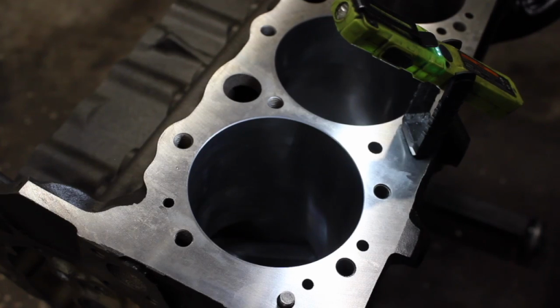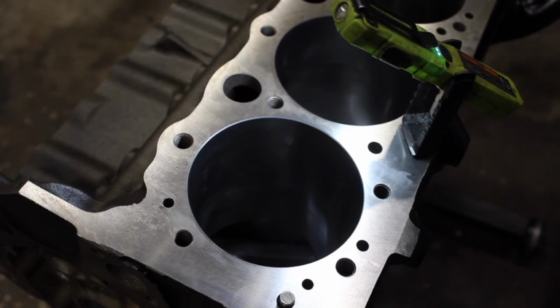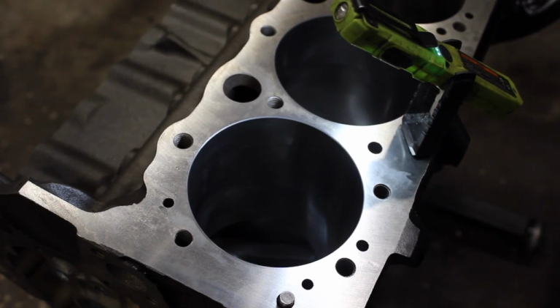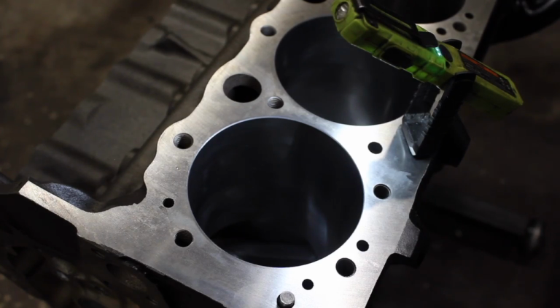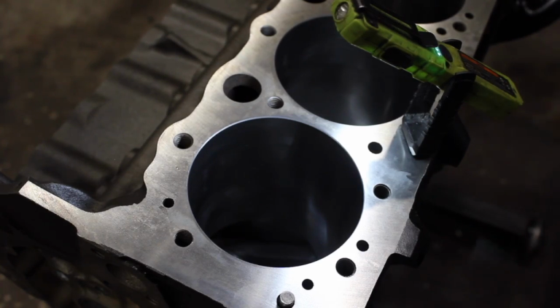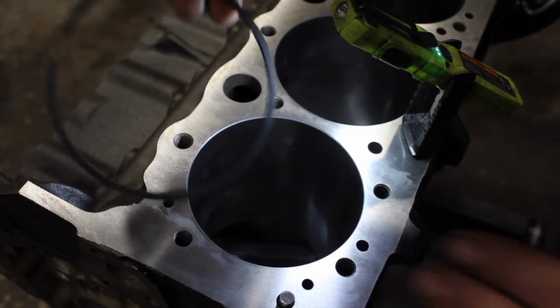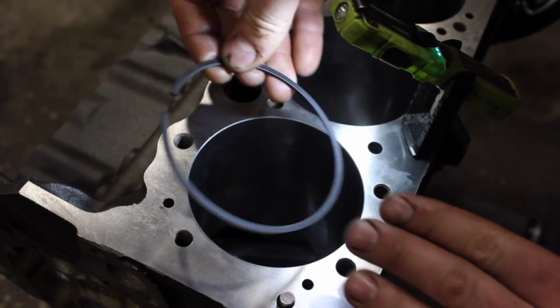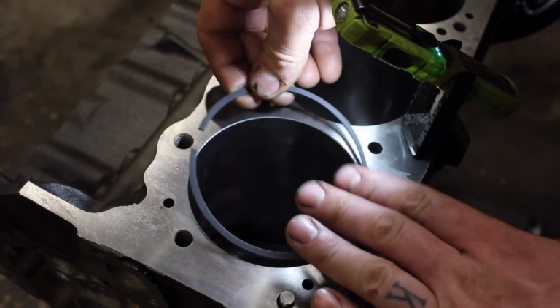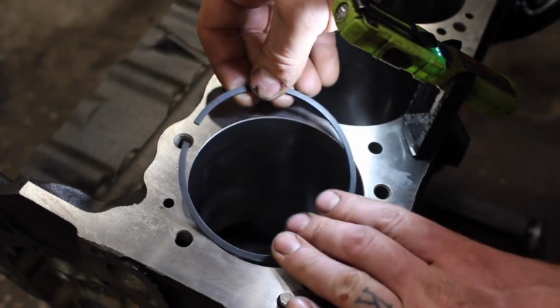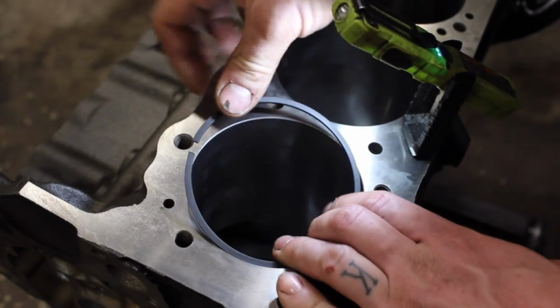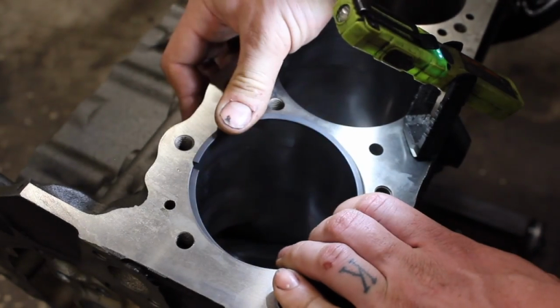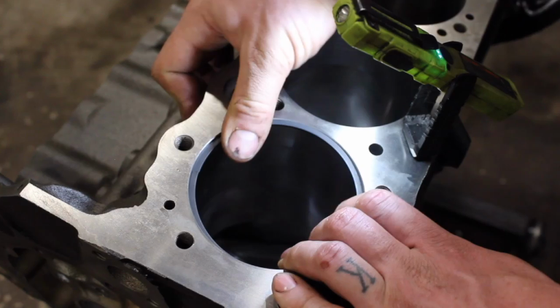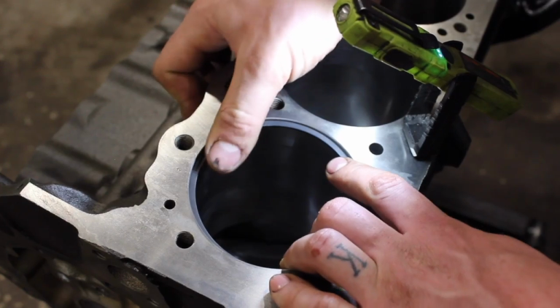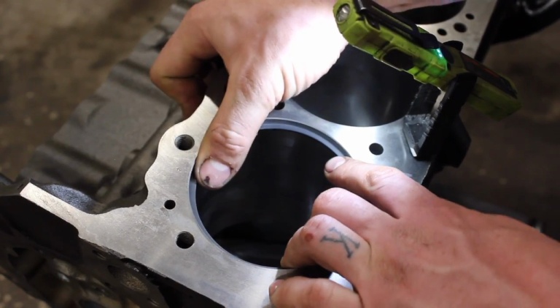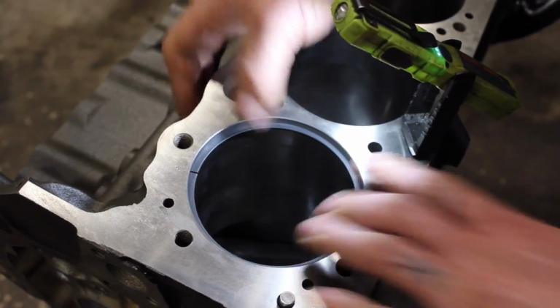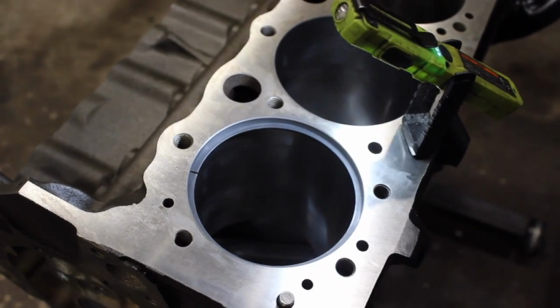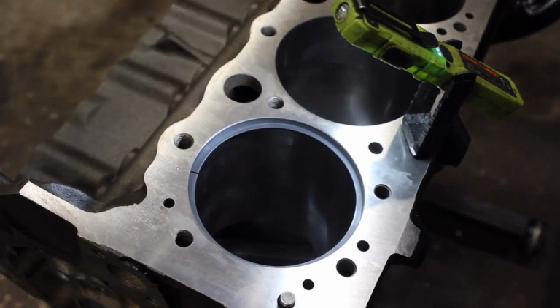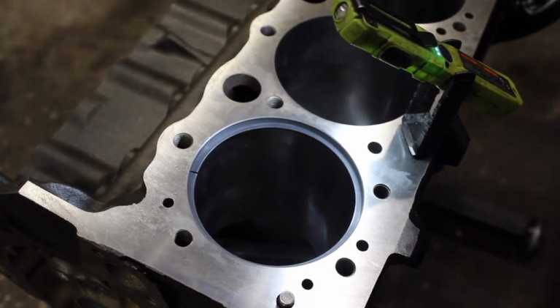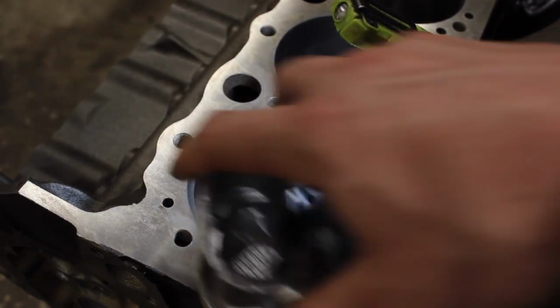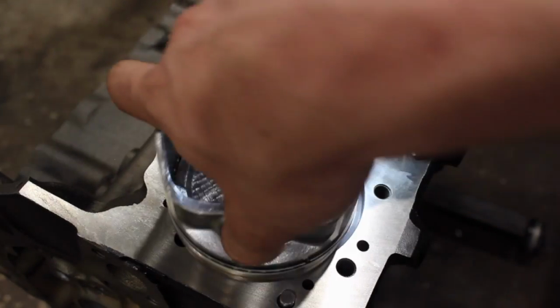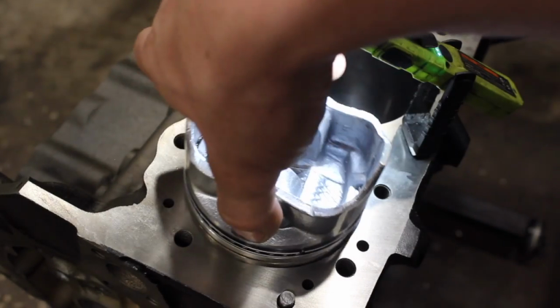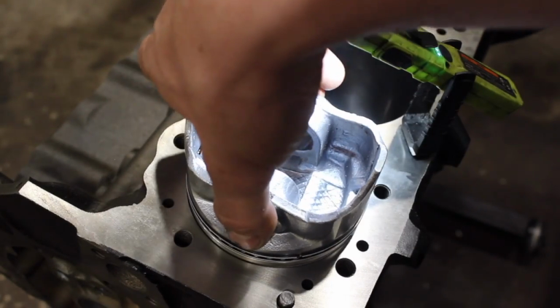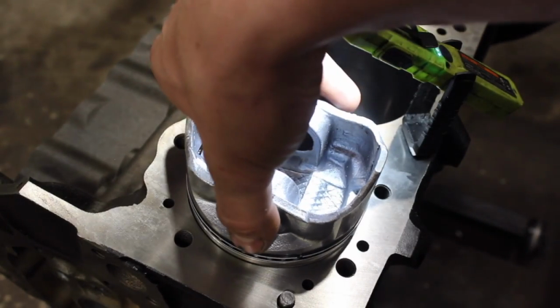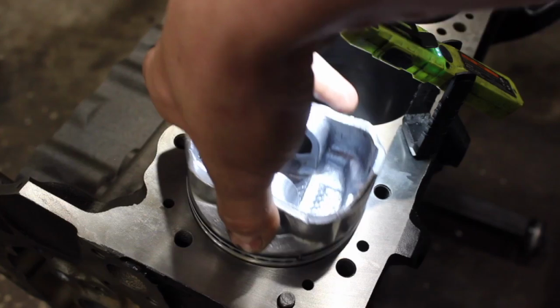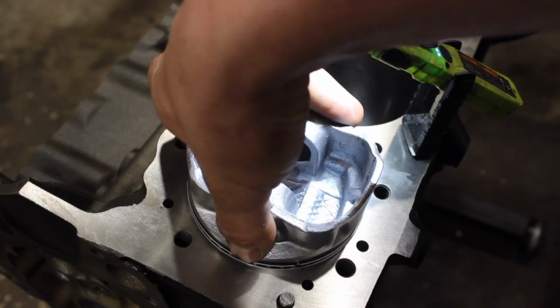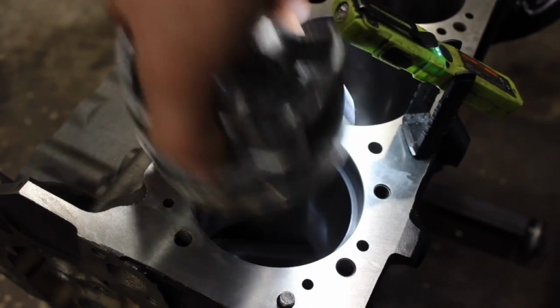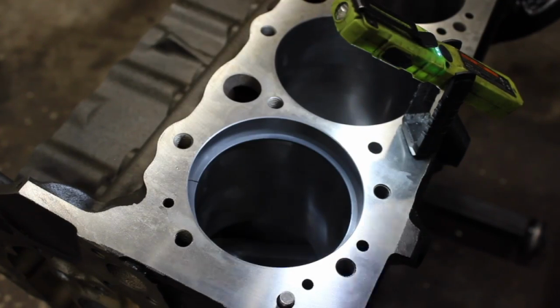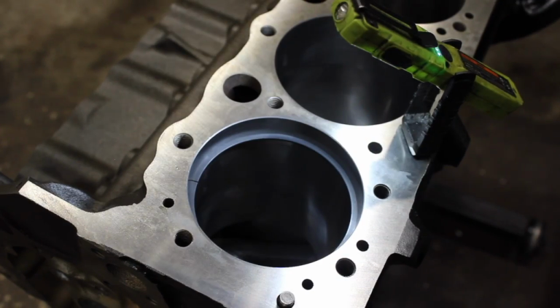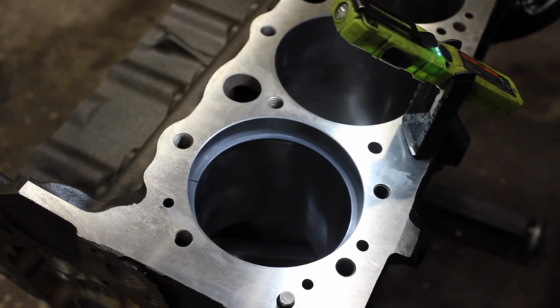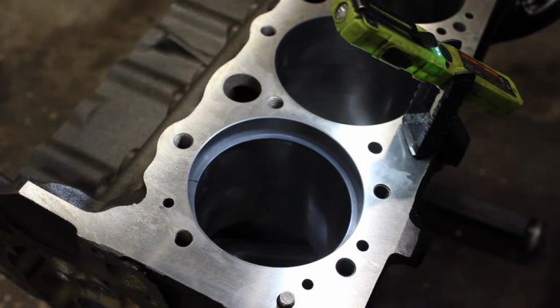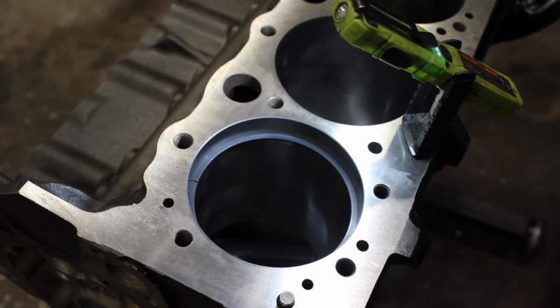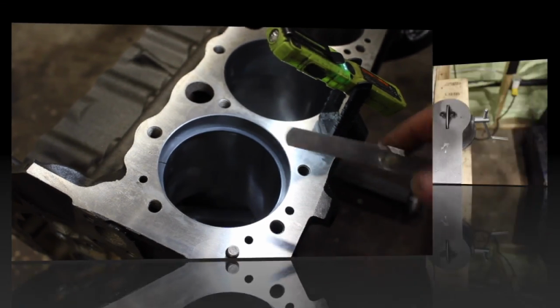Always make sure to keep your rings organized so you're not mixing them up. This is the second ring and you're going to do the same thing — put it in, square it up, and check it again.